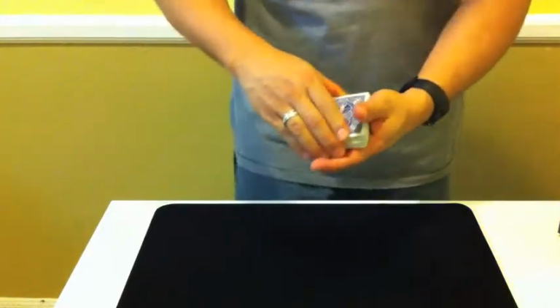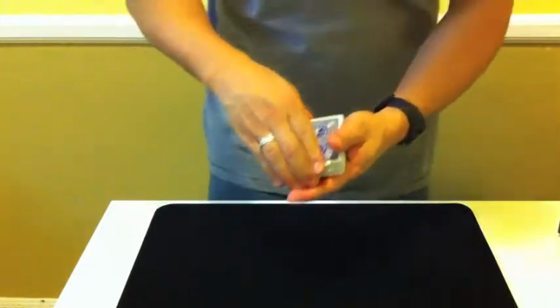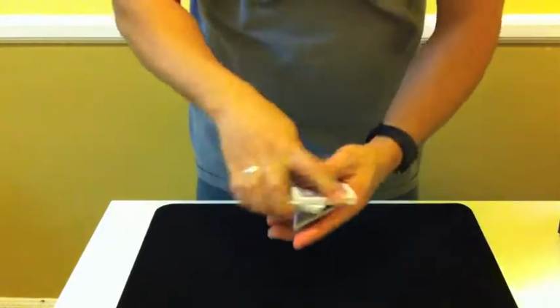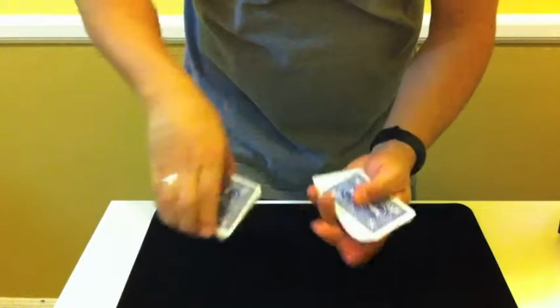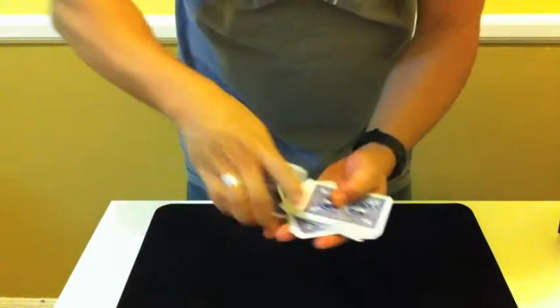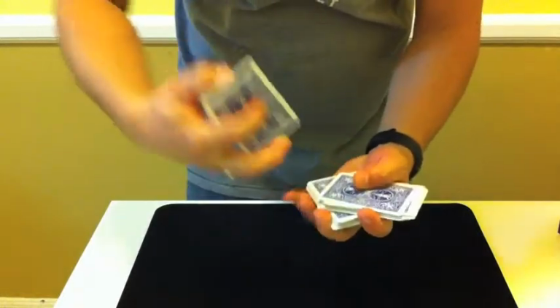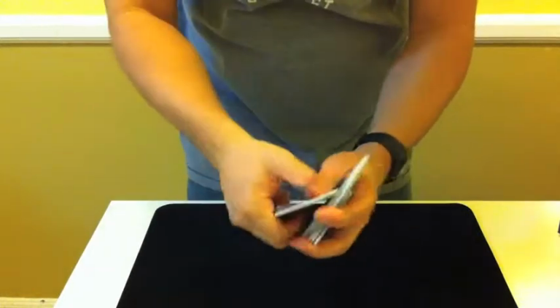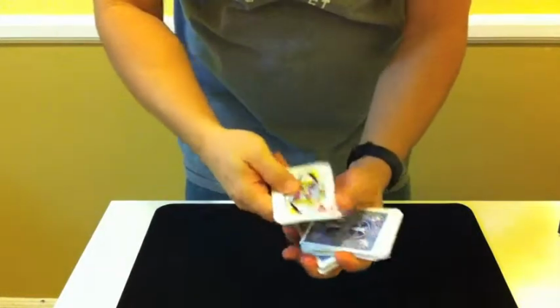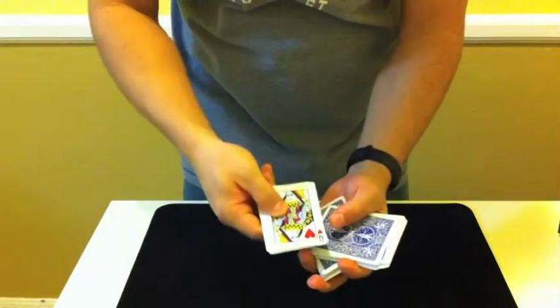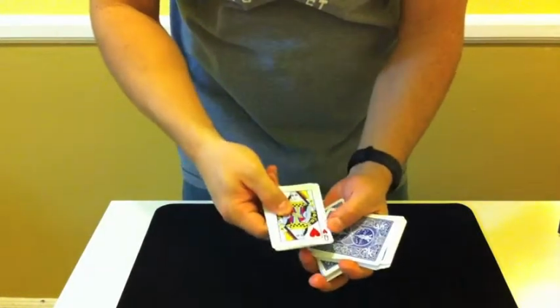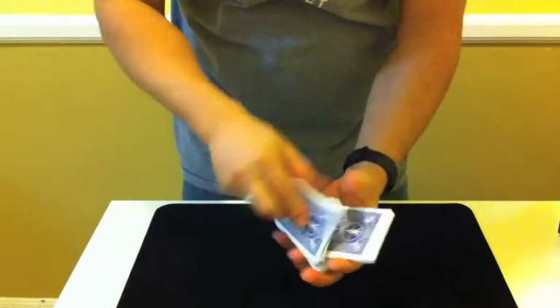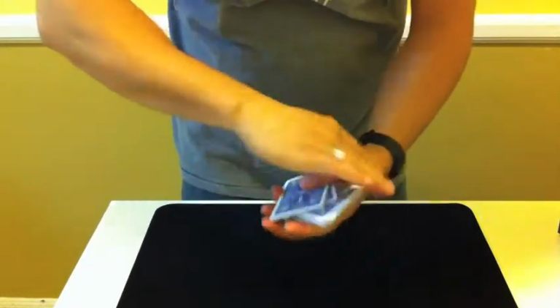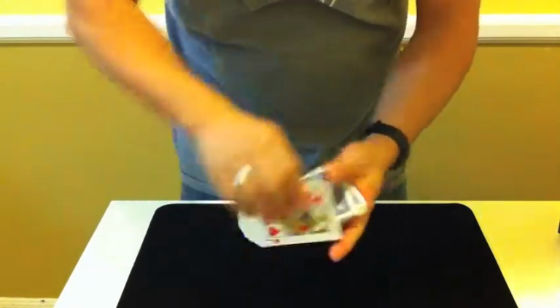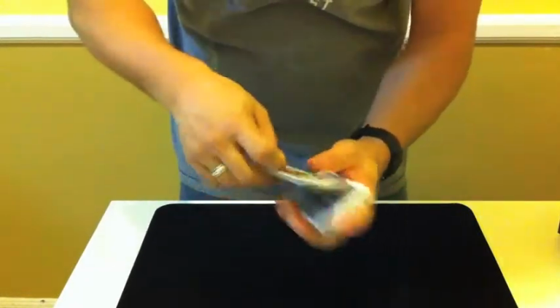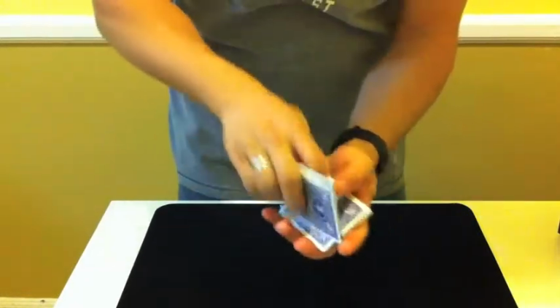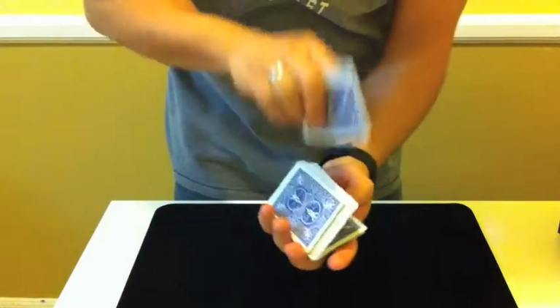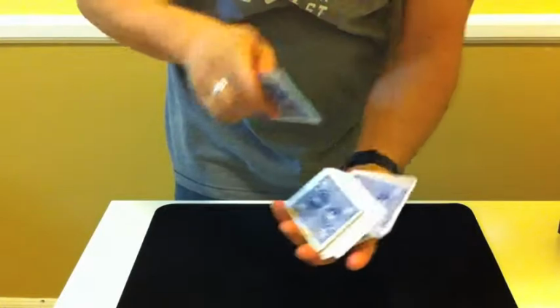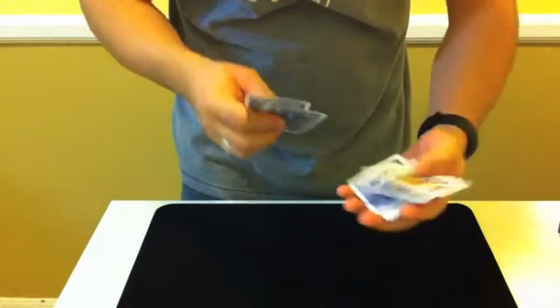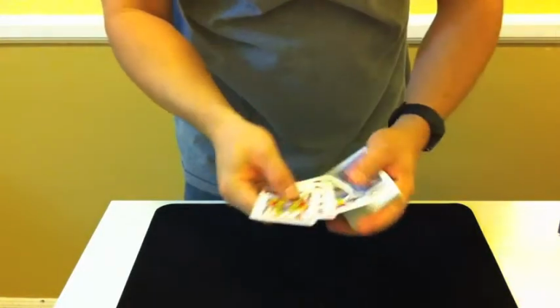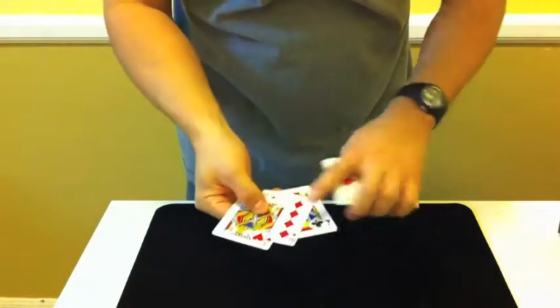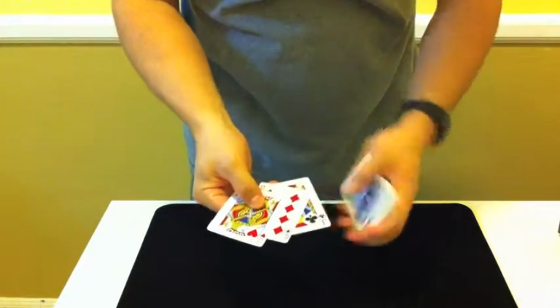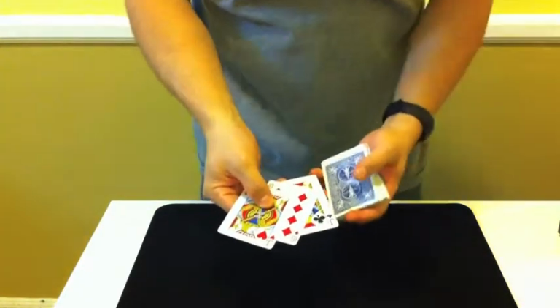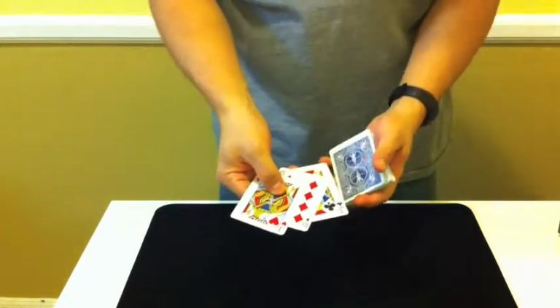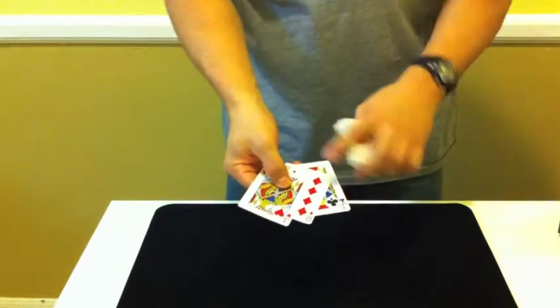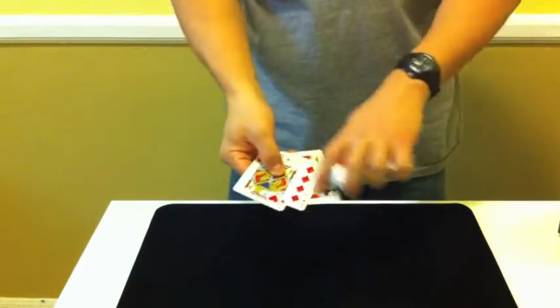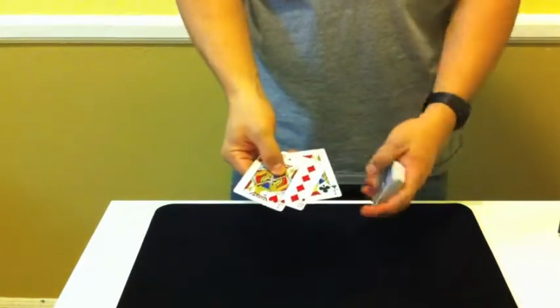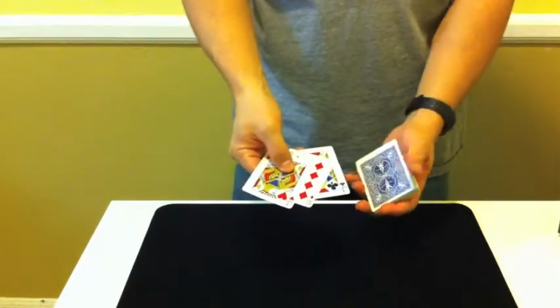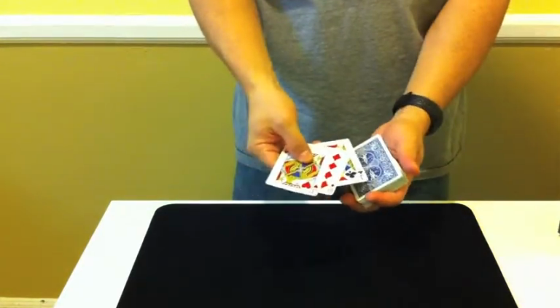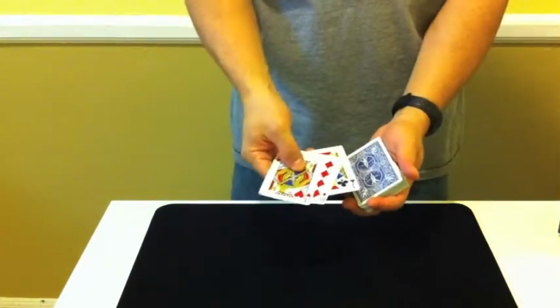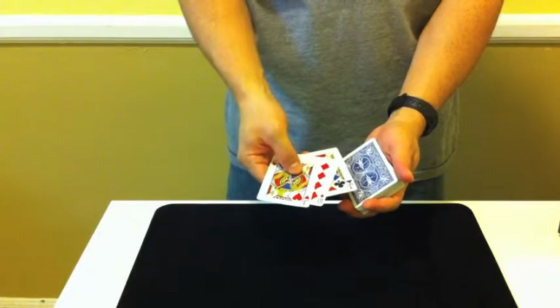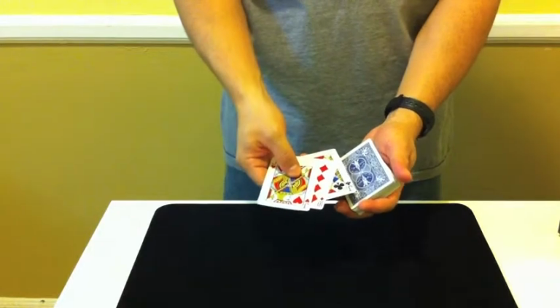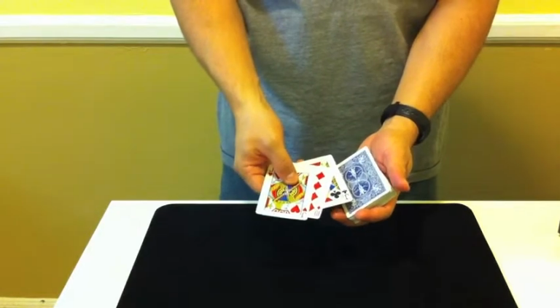I'm going to give you two Jacks so I can make a sandwich with your selection. I know that's not your card, but from the middle, just like that — that's your card right there. Ten of Diamonds between the Jacks. This is Alpha Jacks.